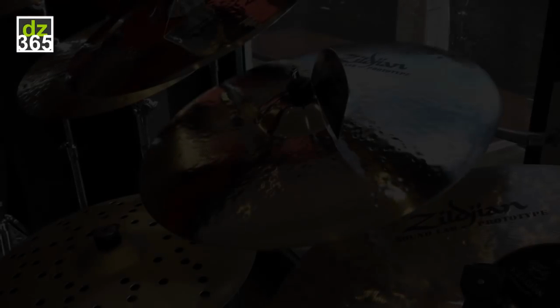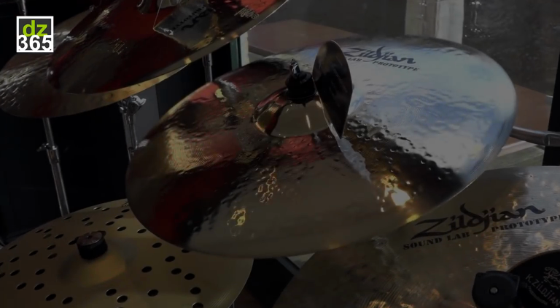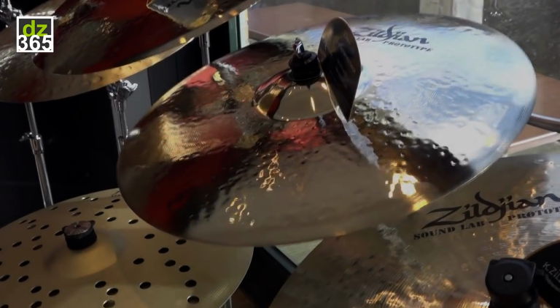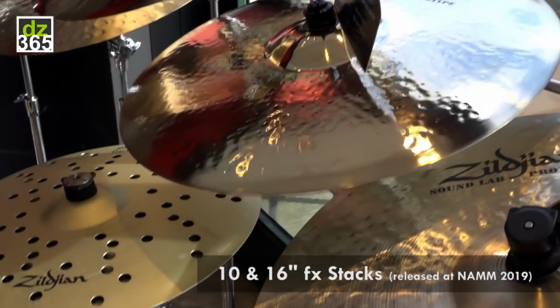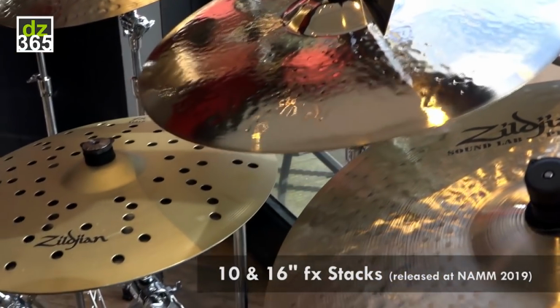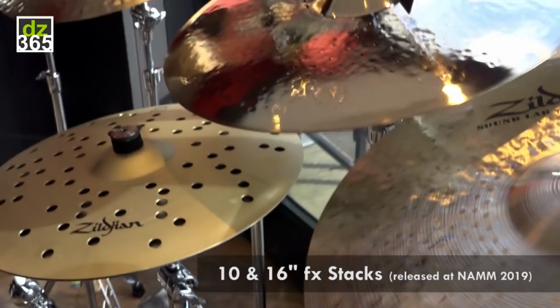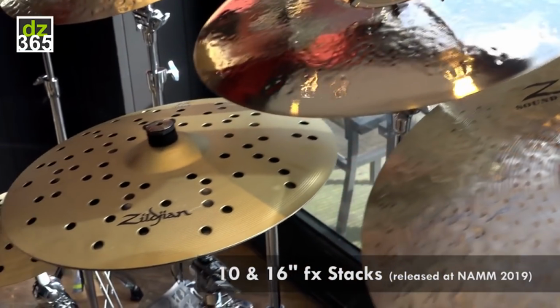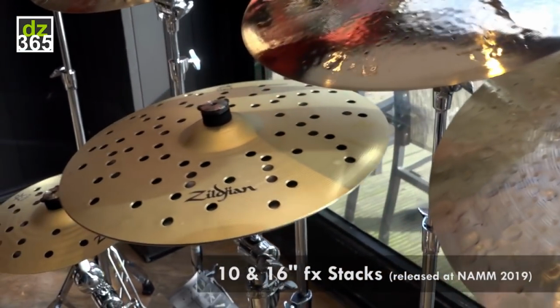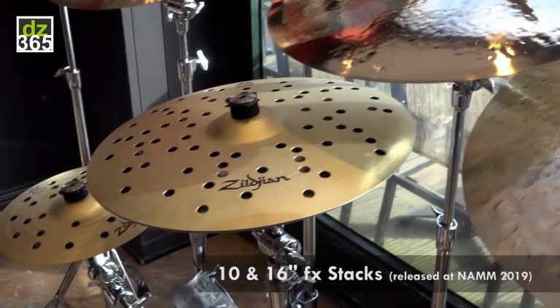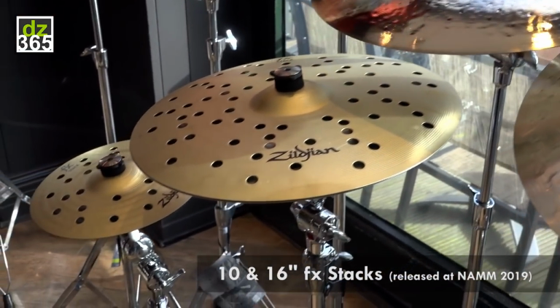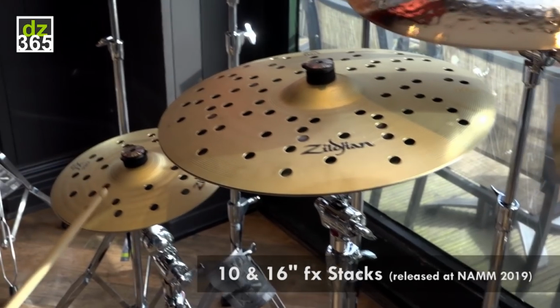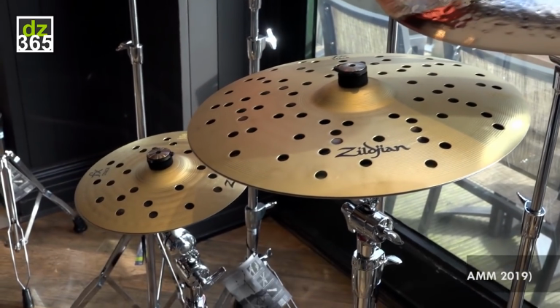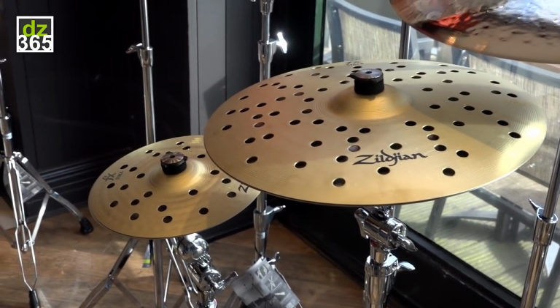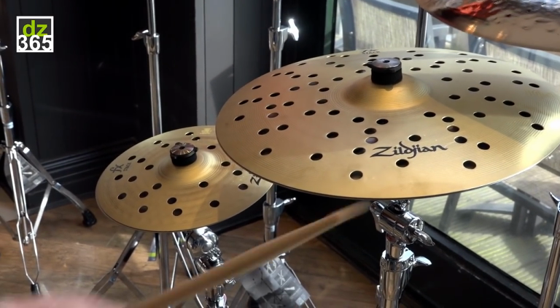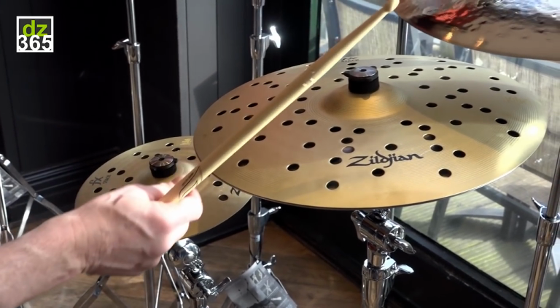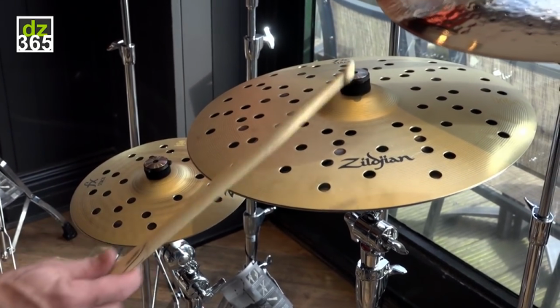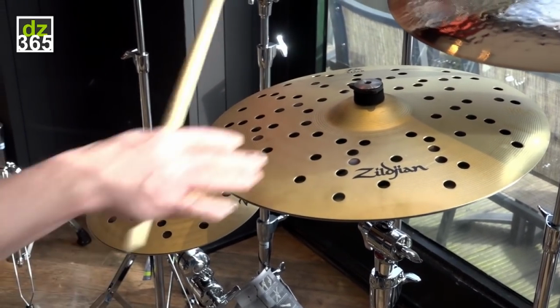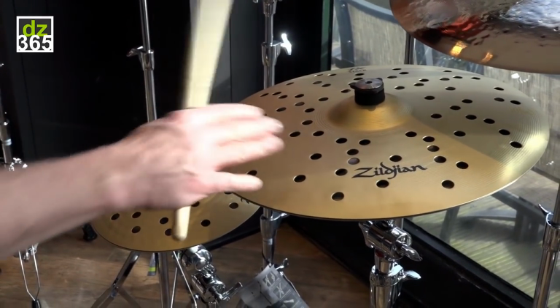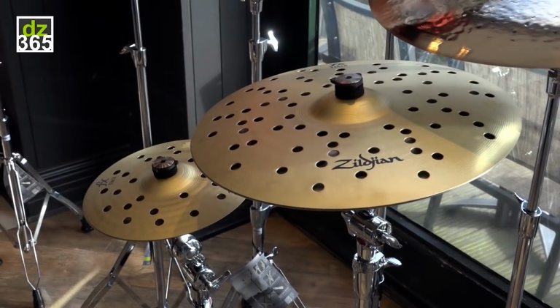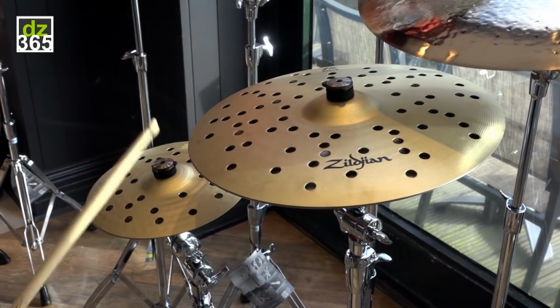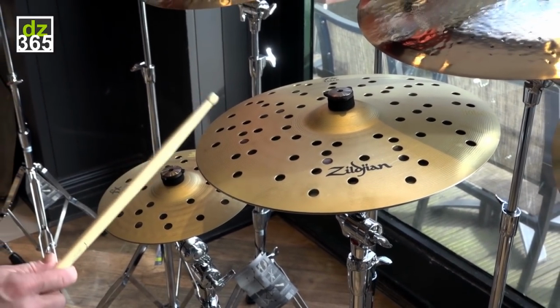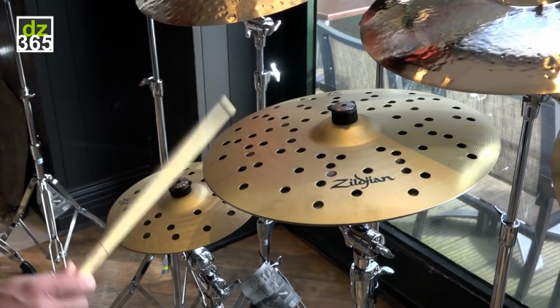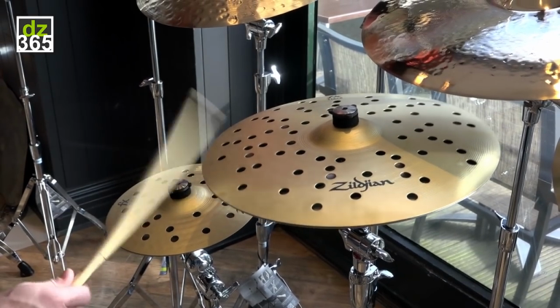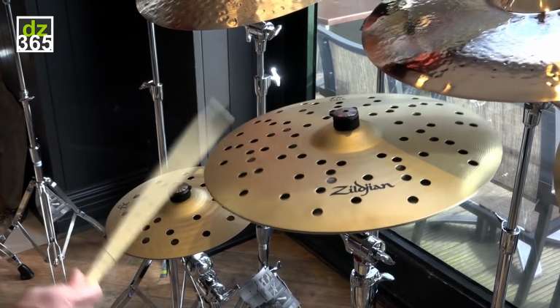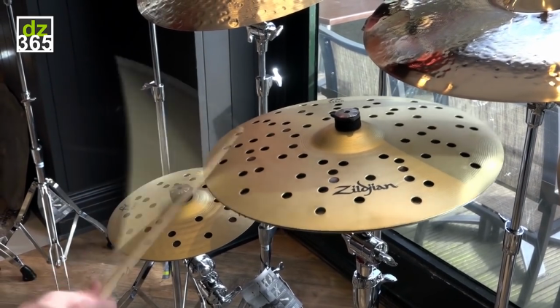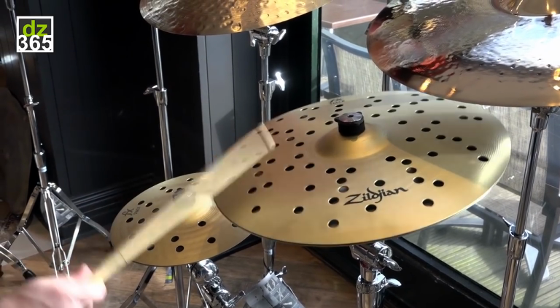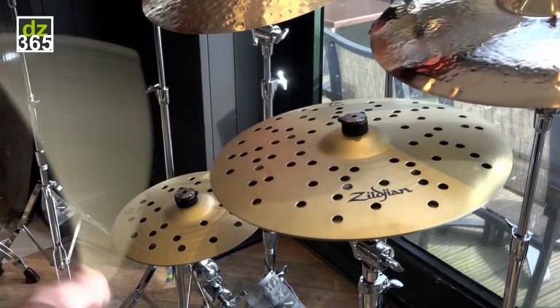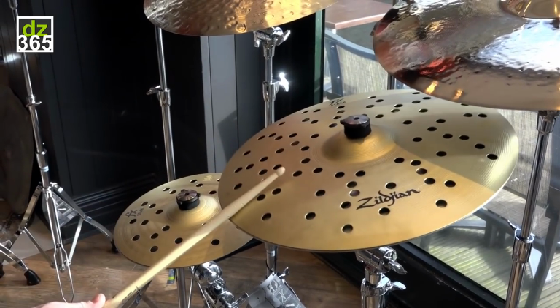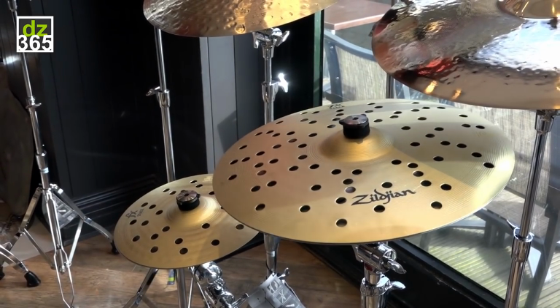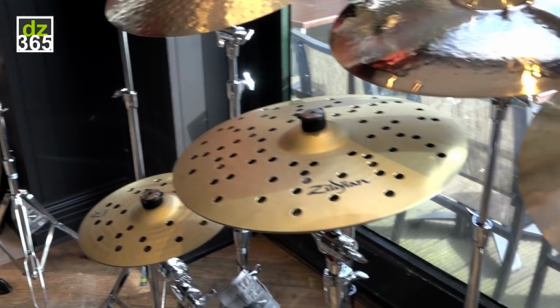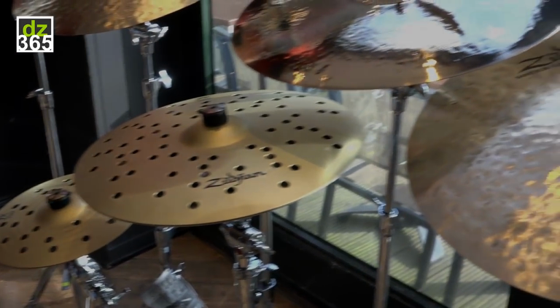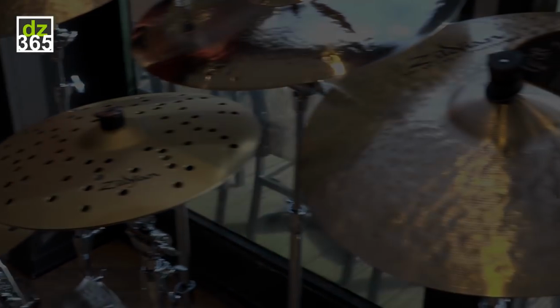Below that are our new FX stacks. Here's the 10 as a set of hi-hats, and then we have the 16 stacked cup side to cup side. Fantastic sound — dirty sound.